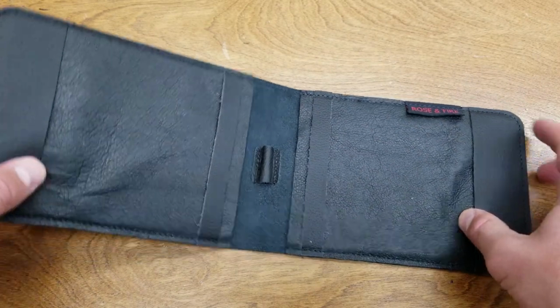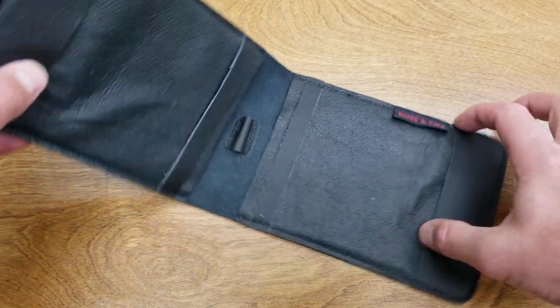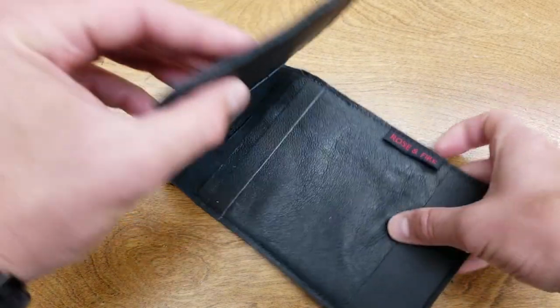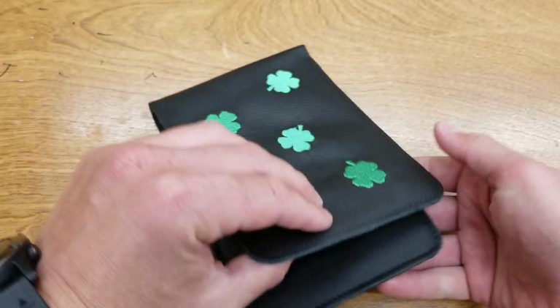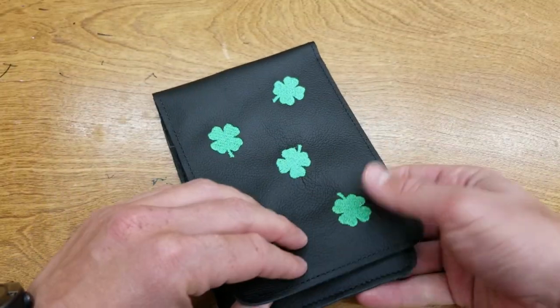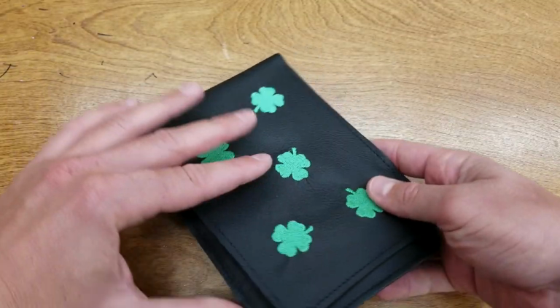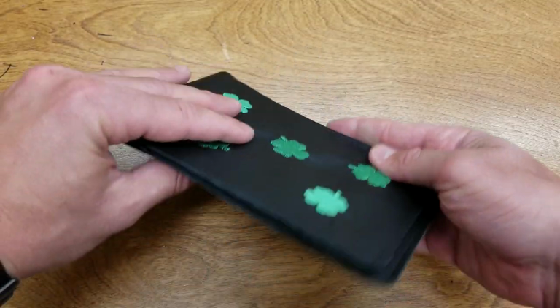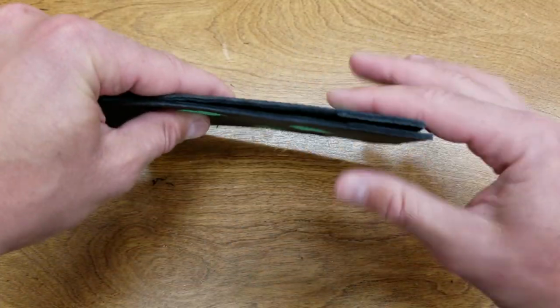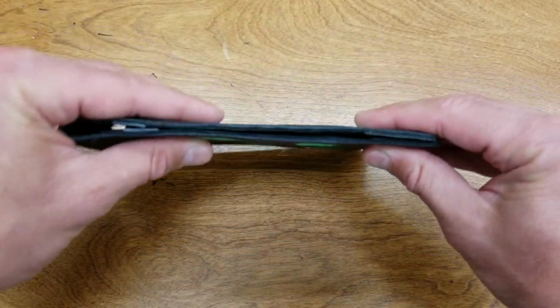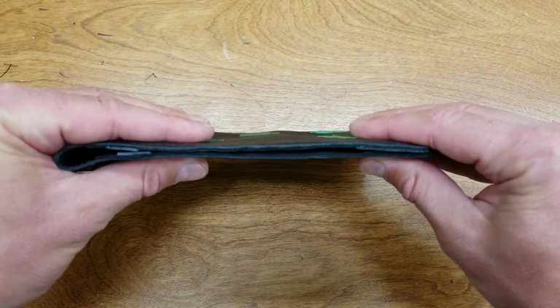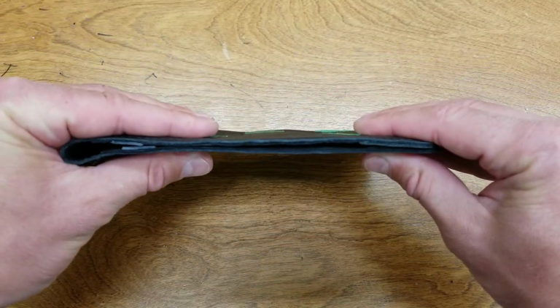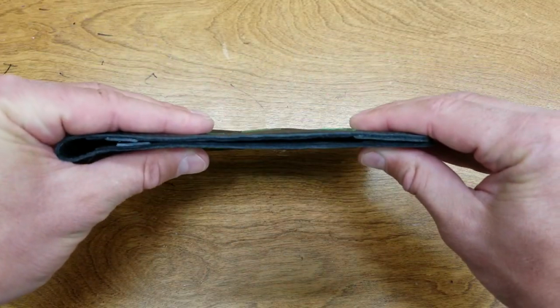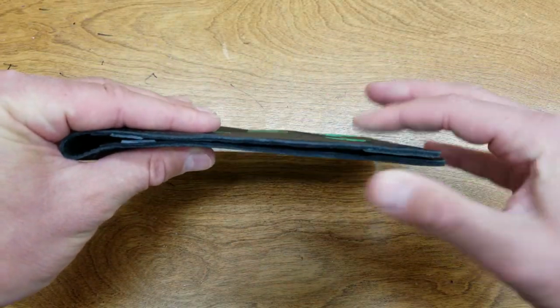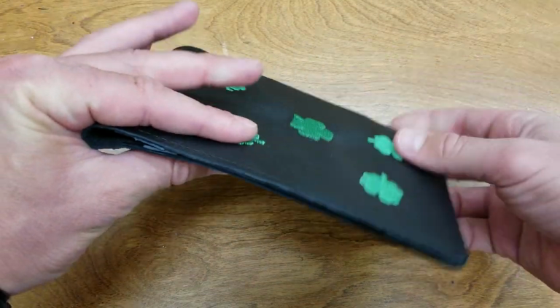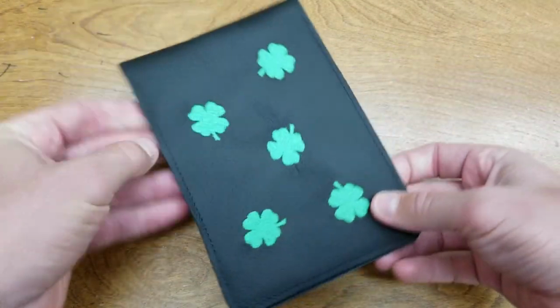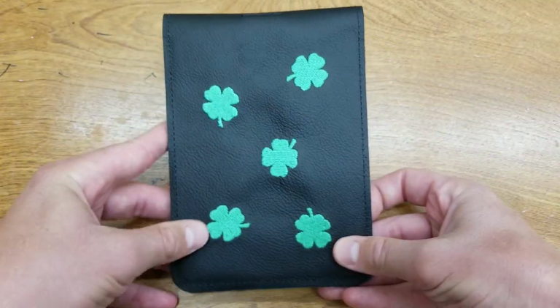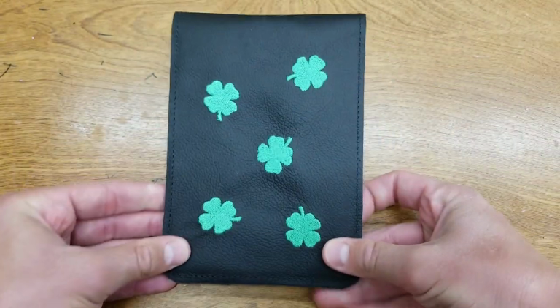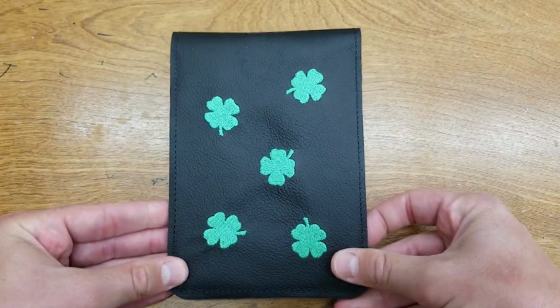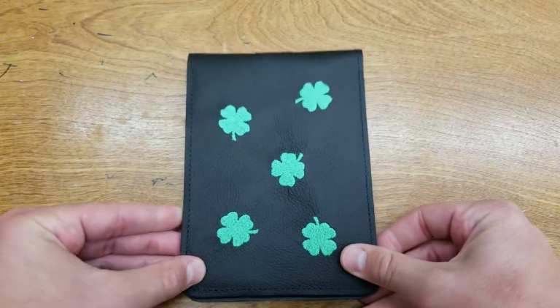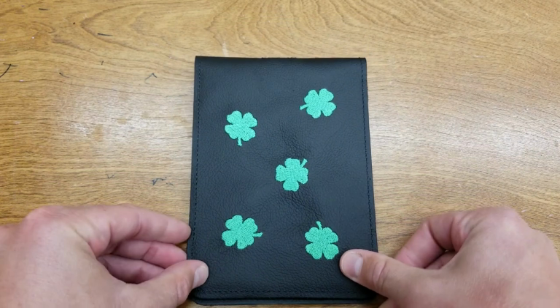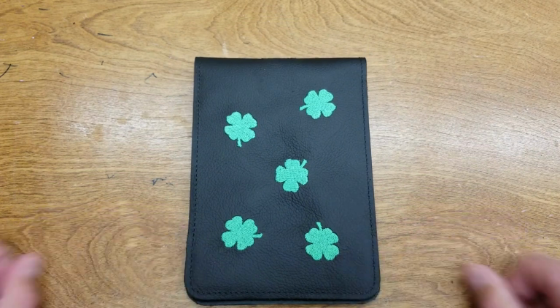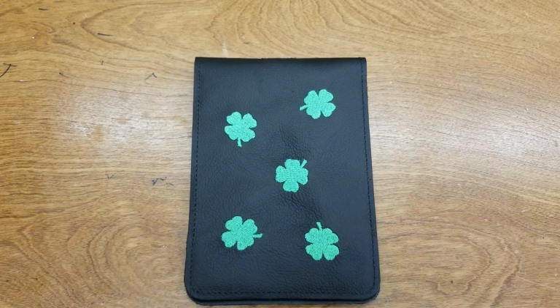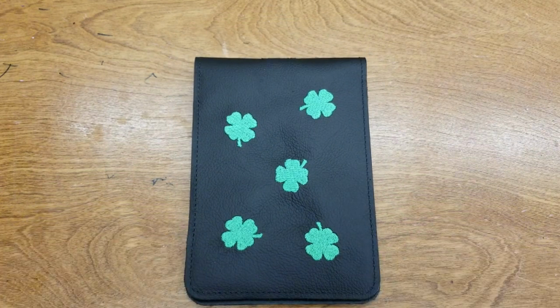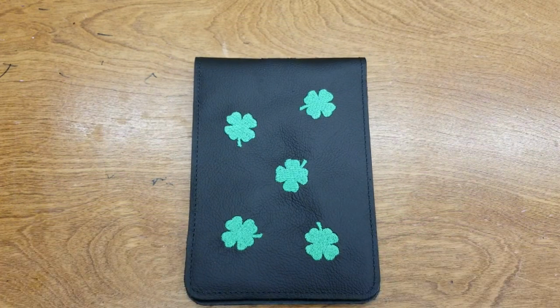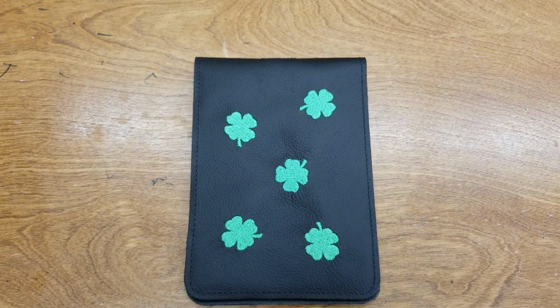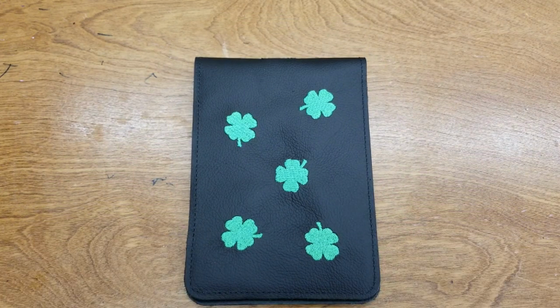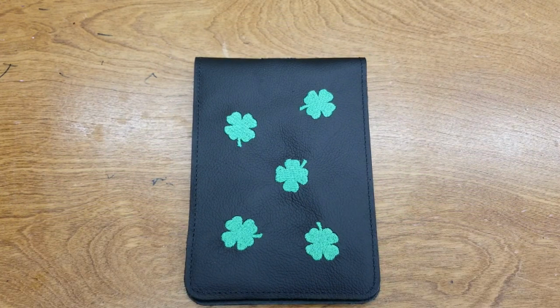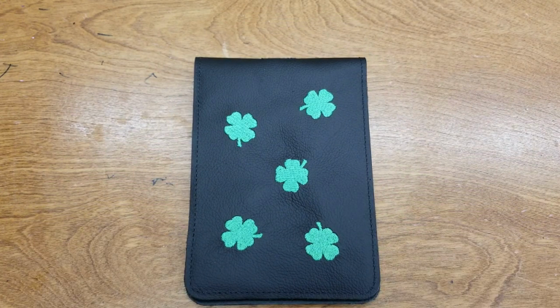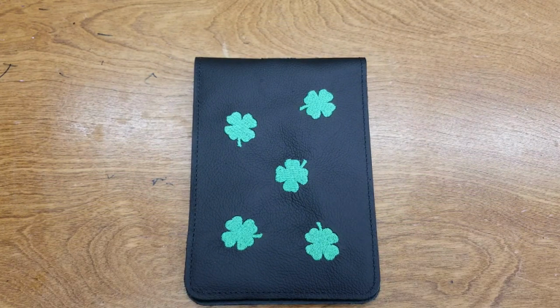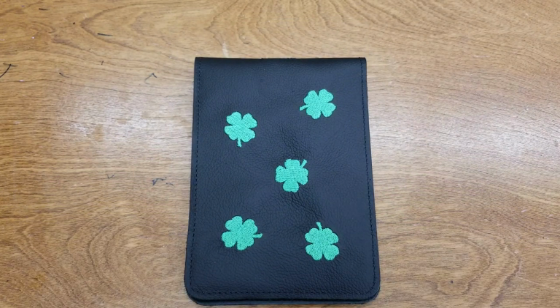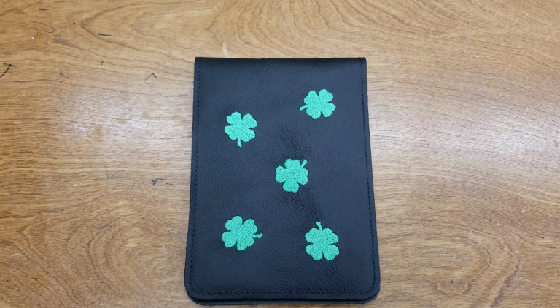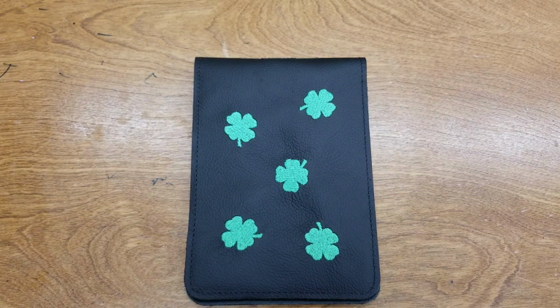Stuff that in your back pocket, nice and slim as you can see. If you have any questions about this or anything else, please let us know. You can pick these up and more at roseandfire.com. Thanks.